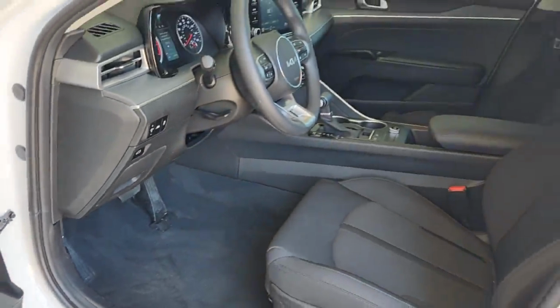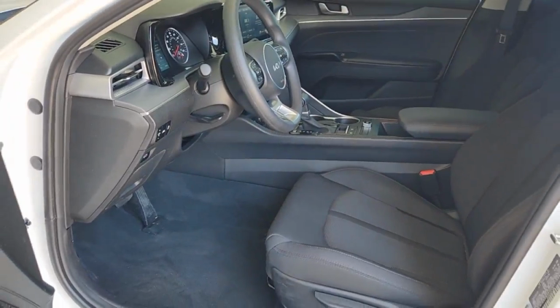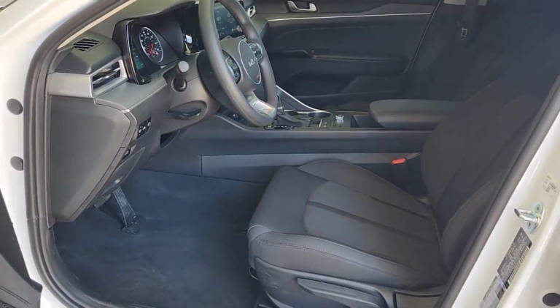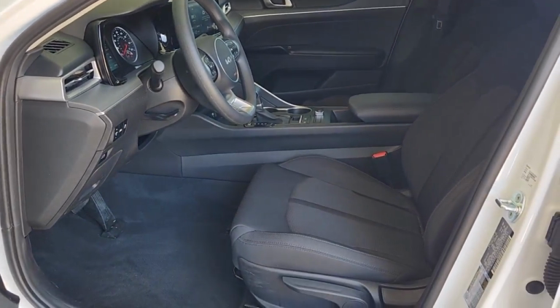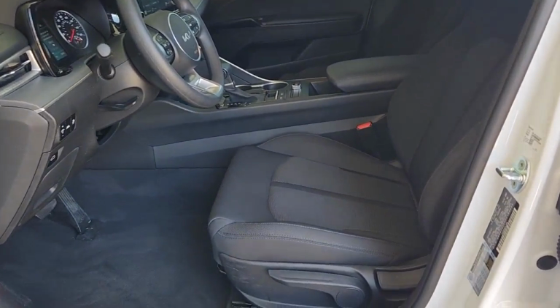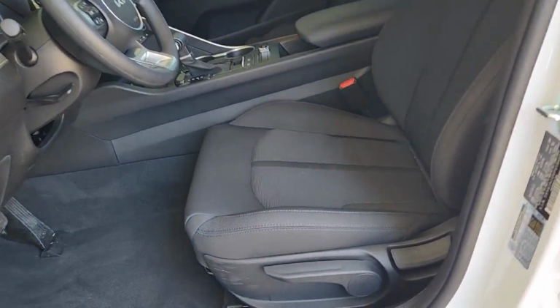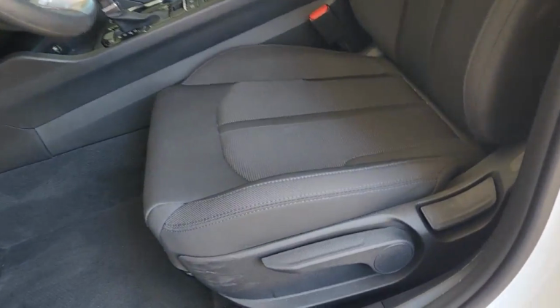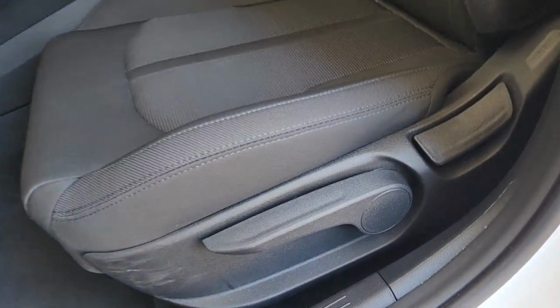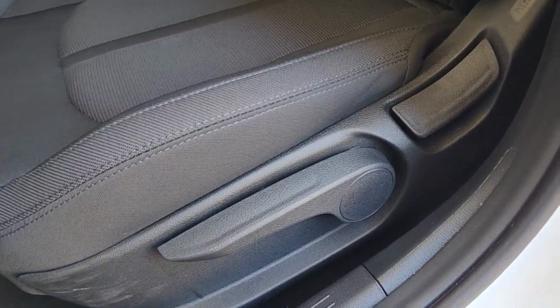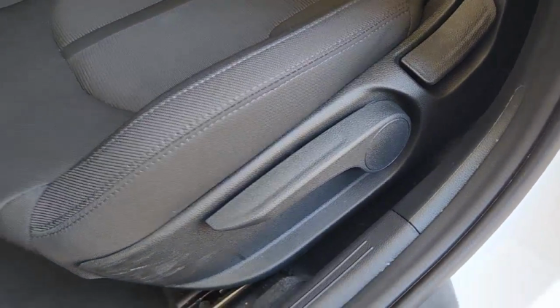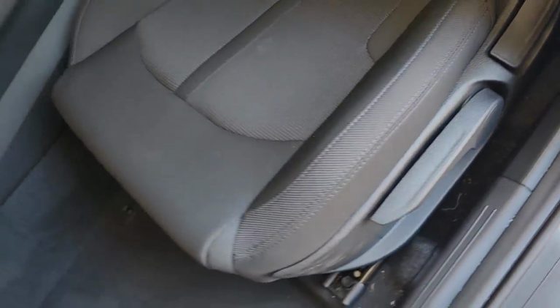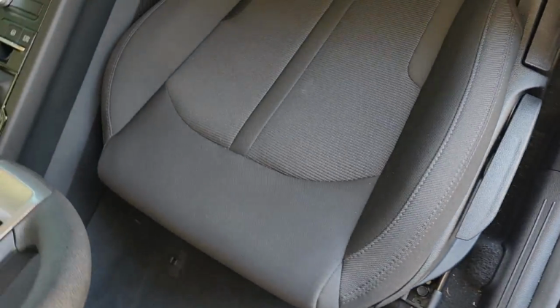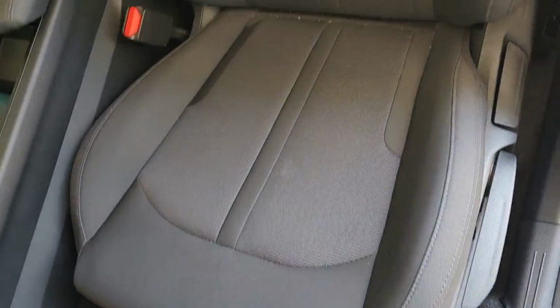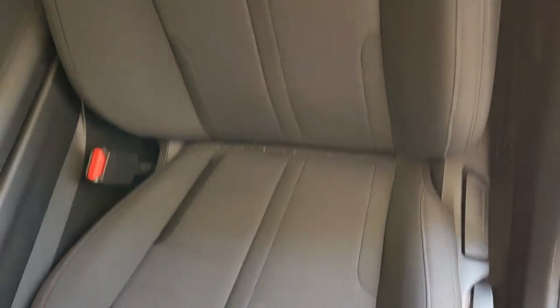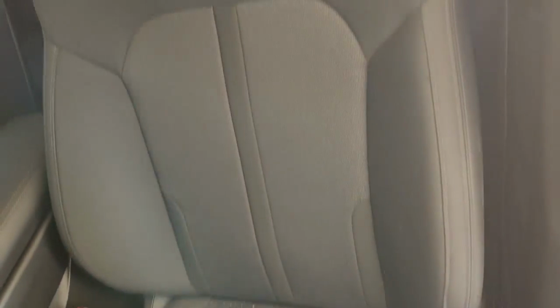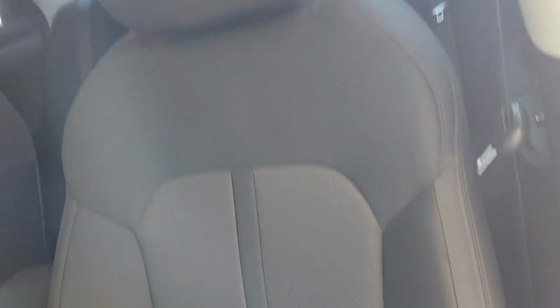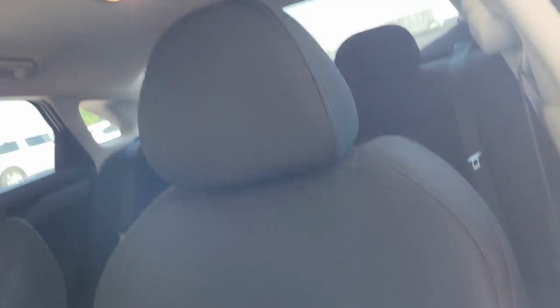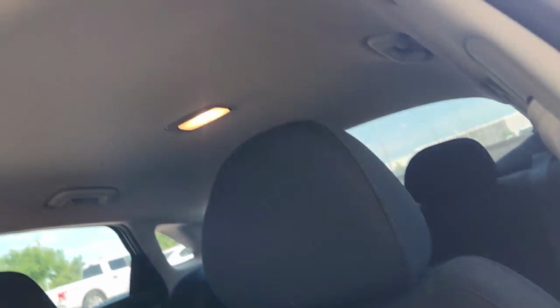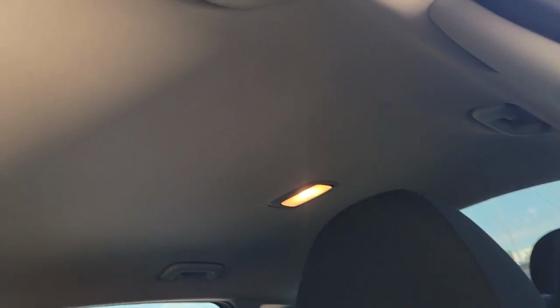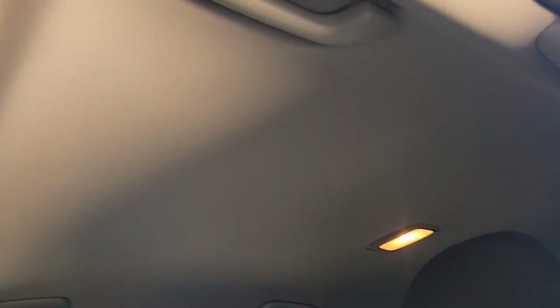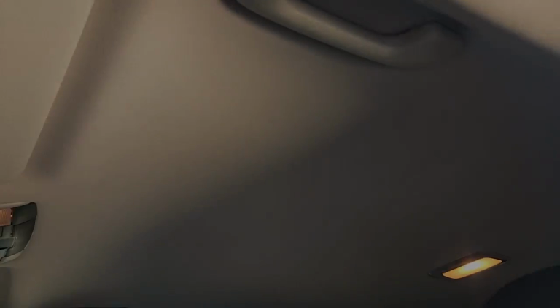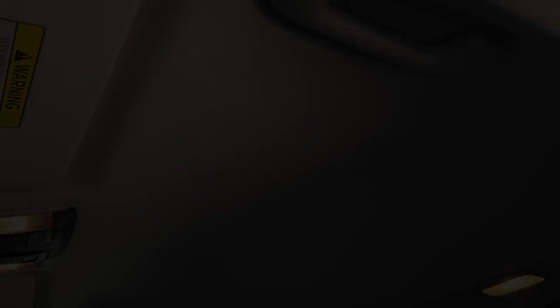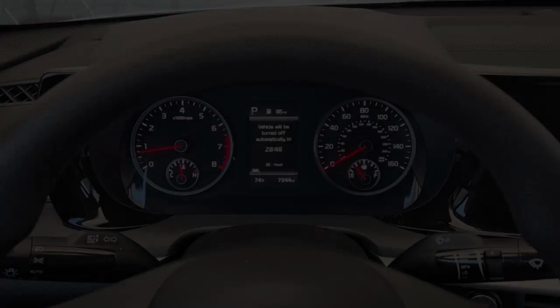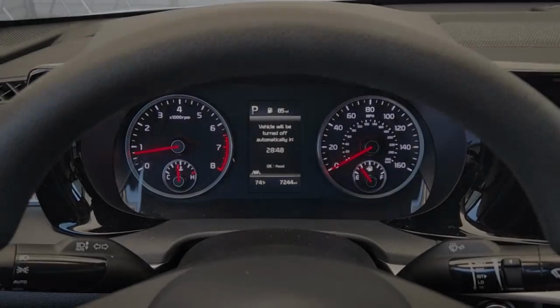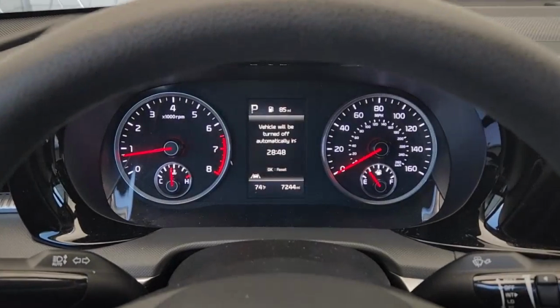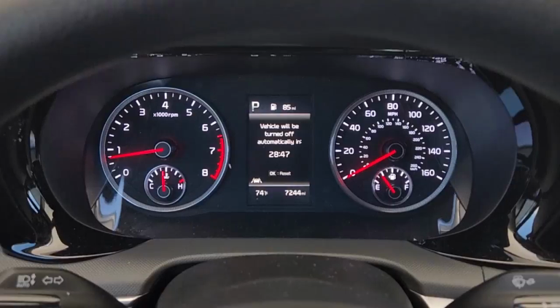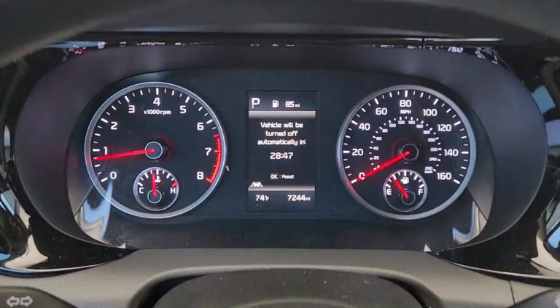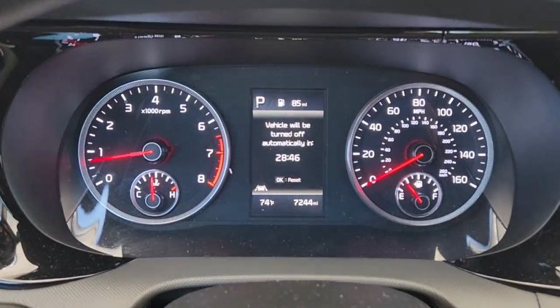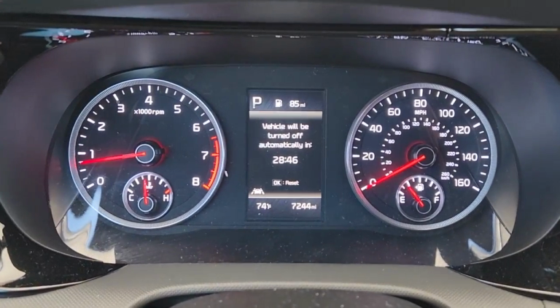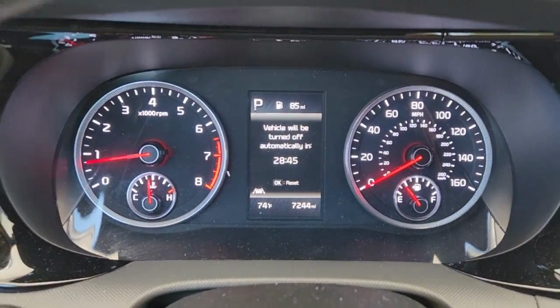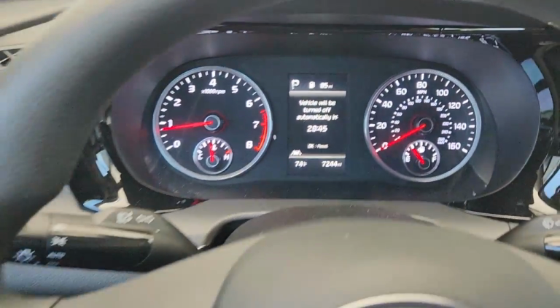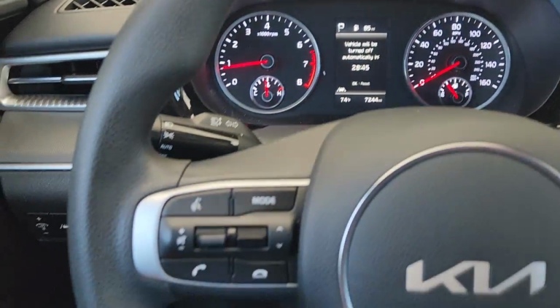iPod/MP3 input, heated mirrors, backup camera, four-cylinder engine, and dual zone AC — security and convenience blend beautifully with premium style in this elegant K5.